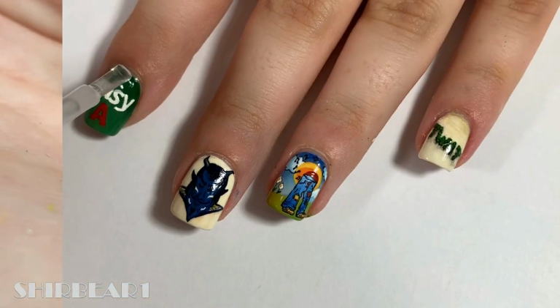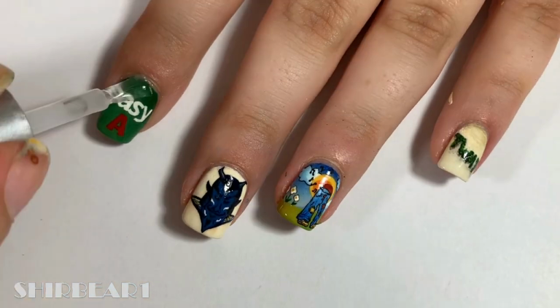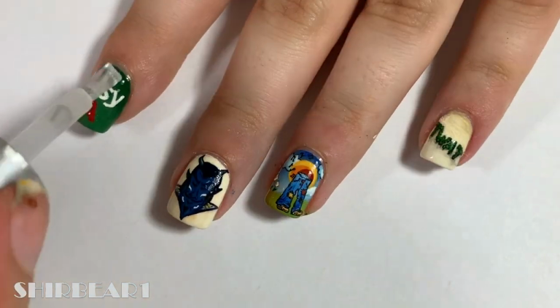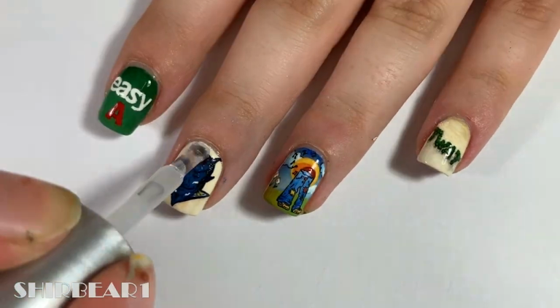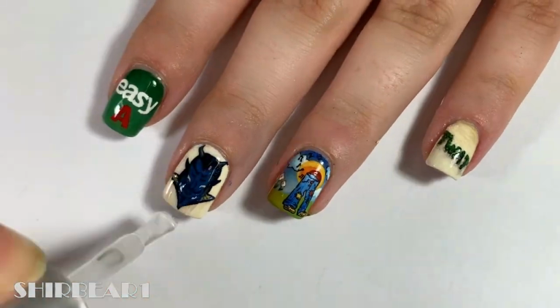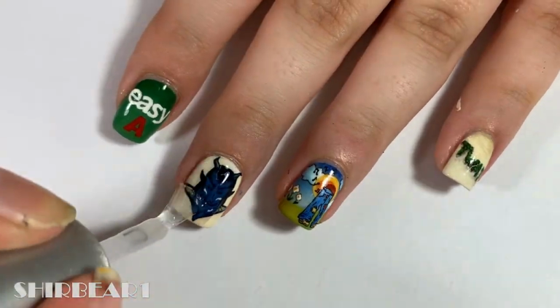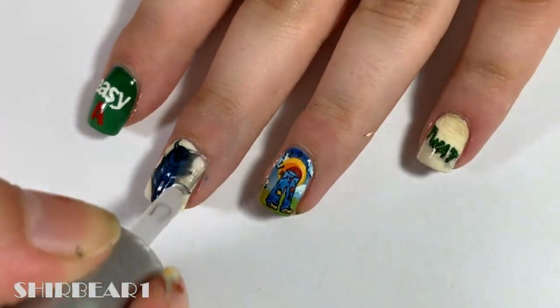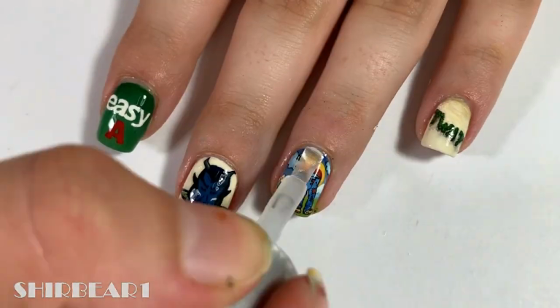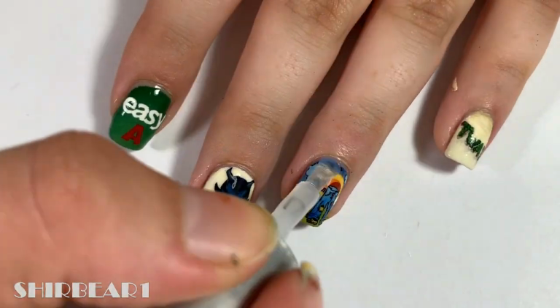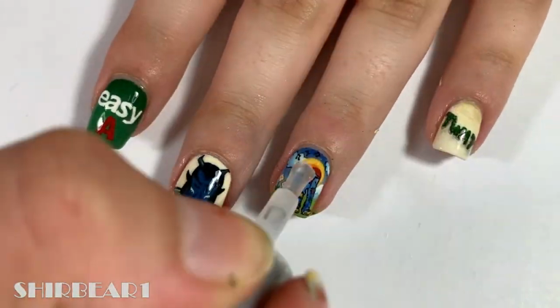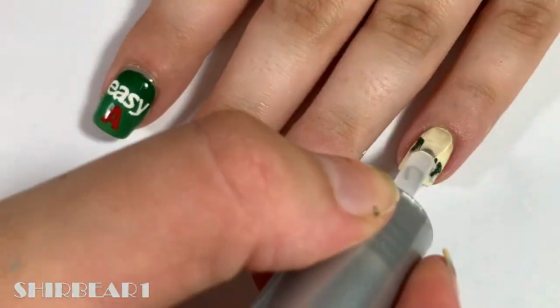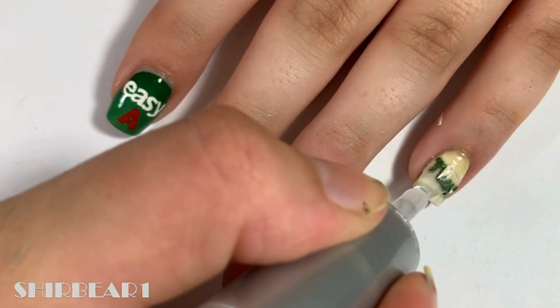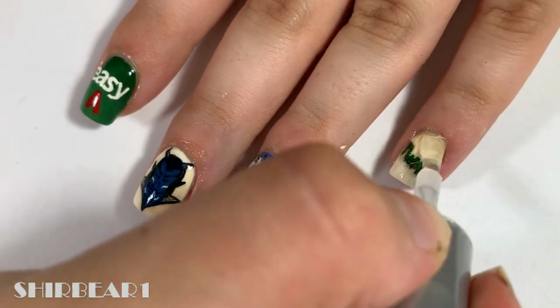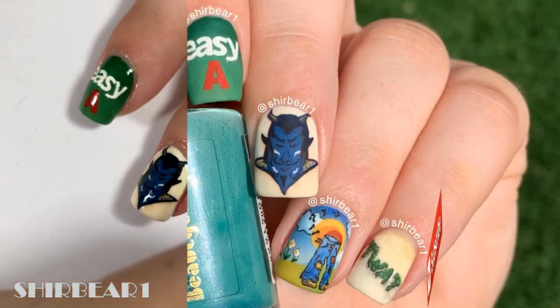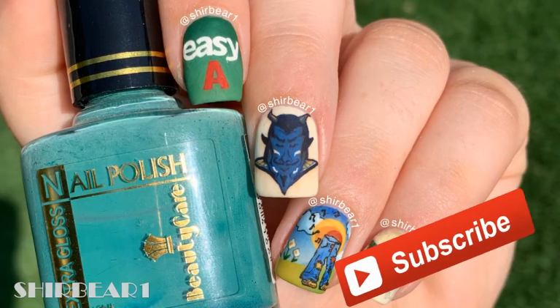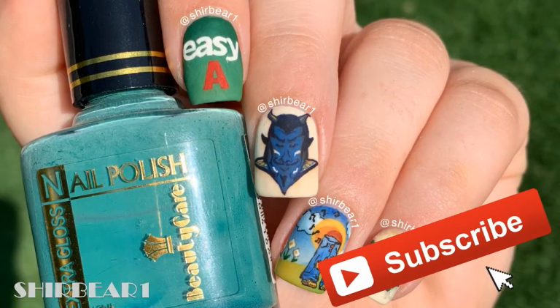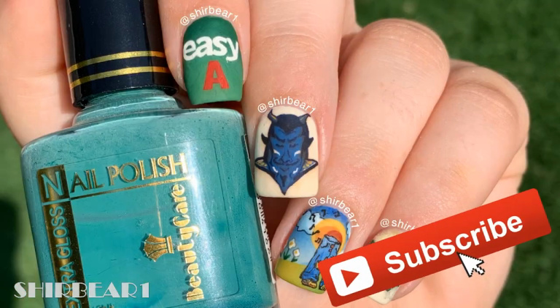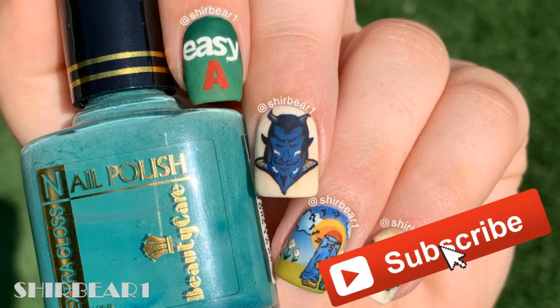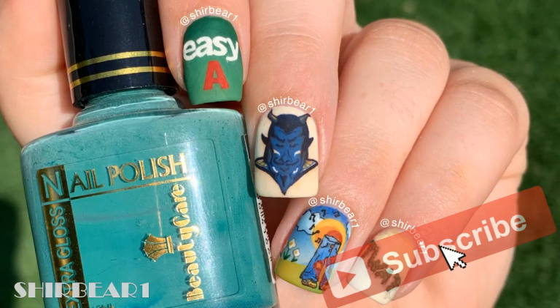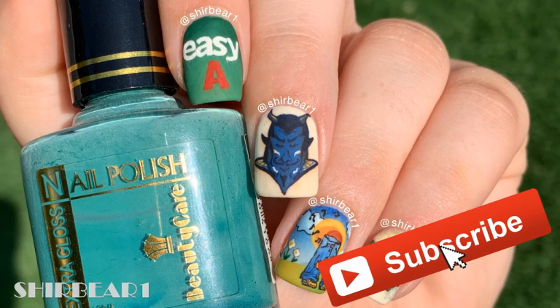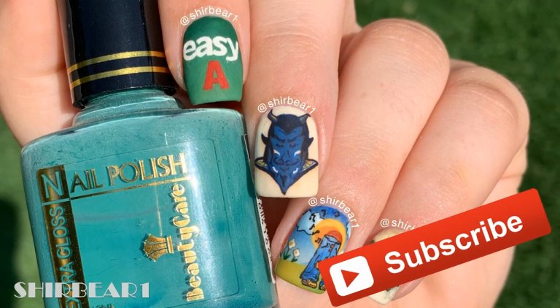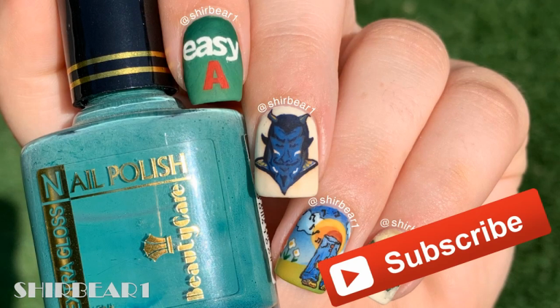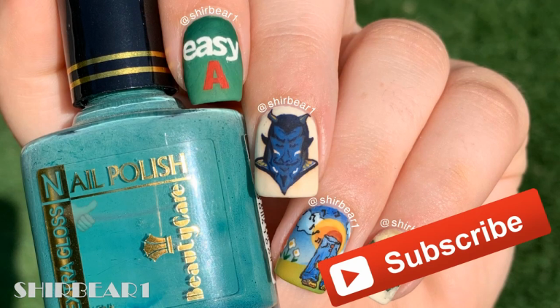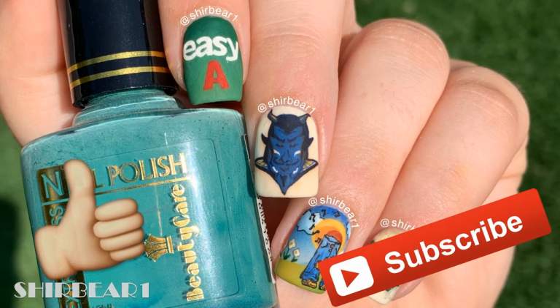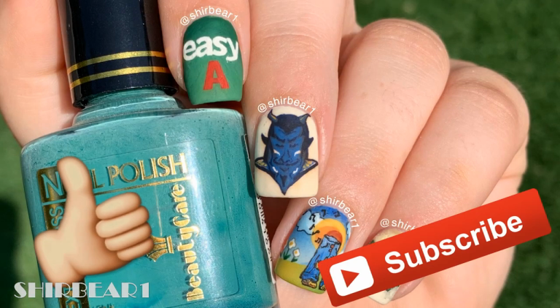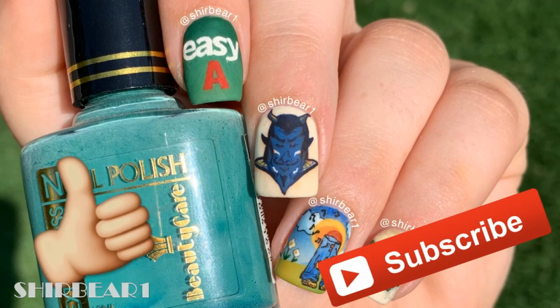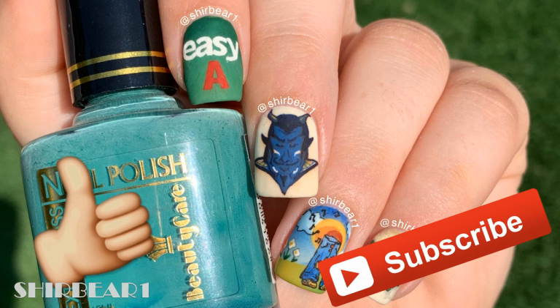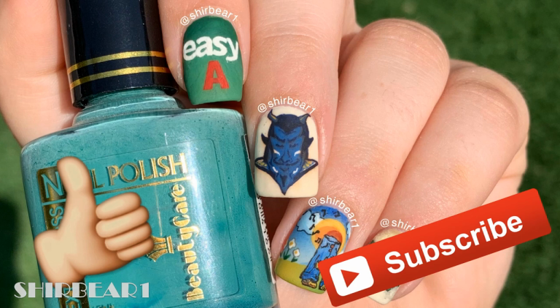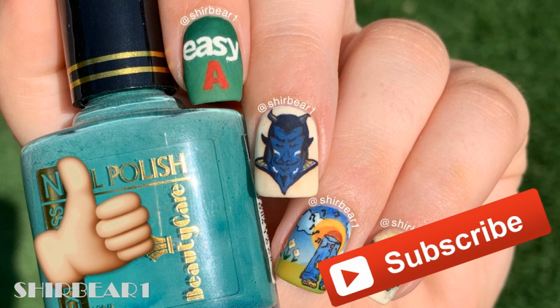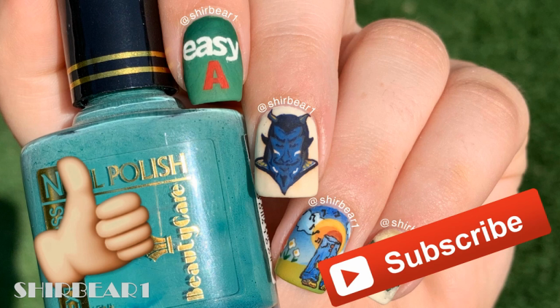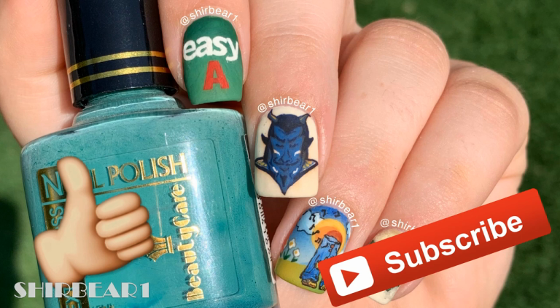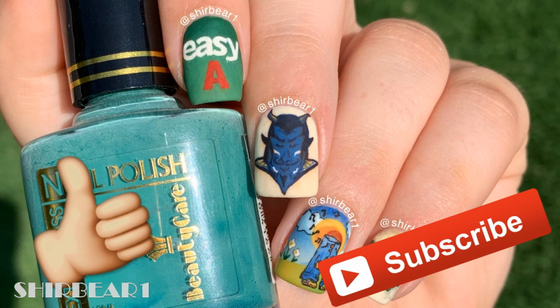When done, apply top coat to smooth out the surface and make your nails look perfect. Hope you guys enjoyed — make sure you subscribe for more videos like this and give this video a big thumbs up. I'll see you in my next video, bye!